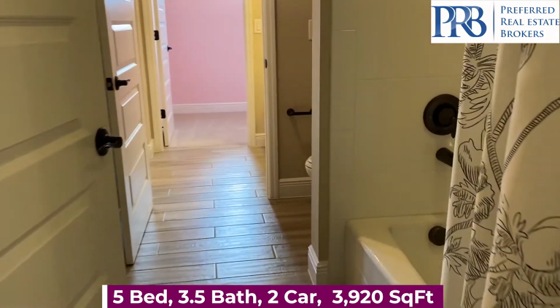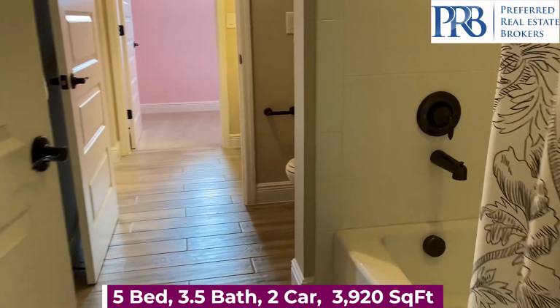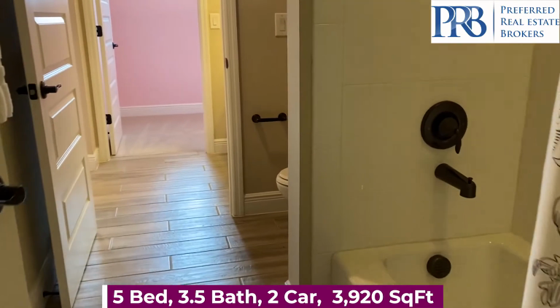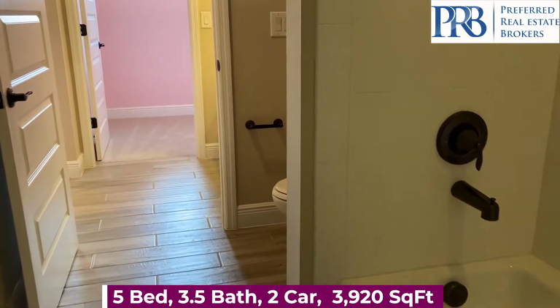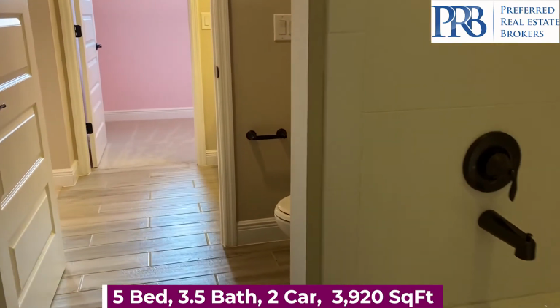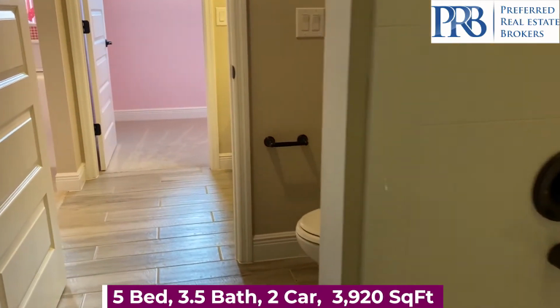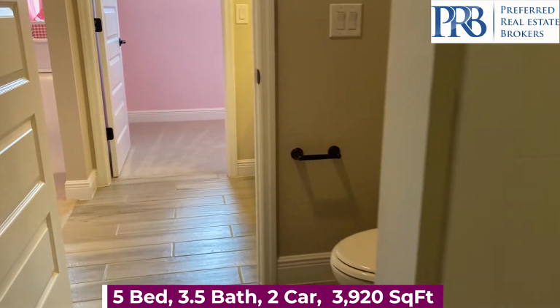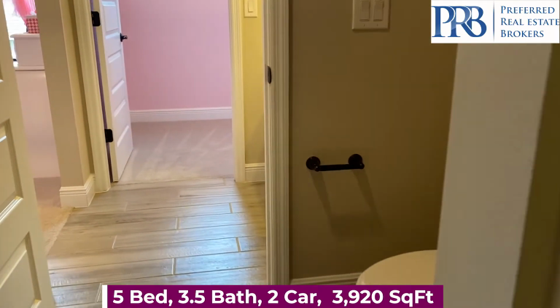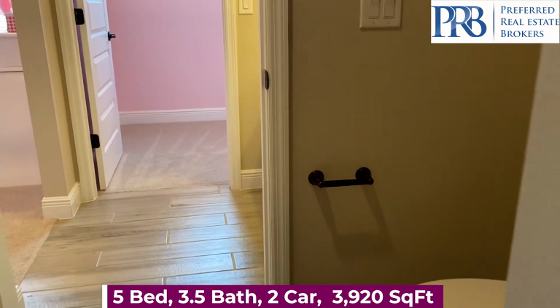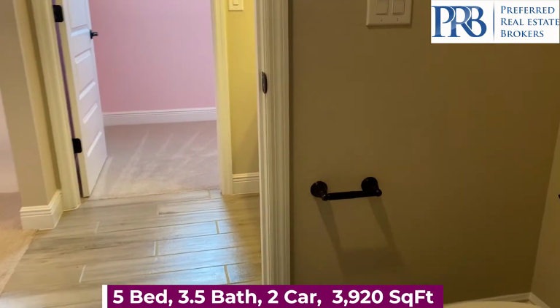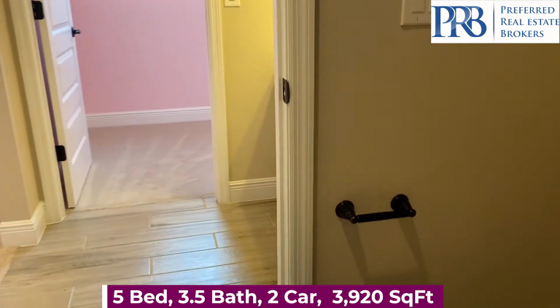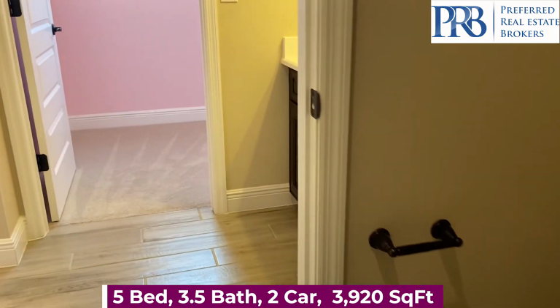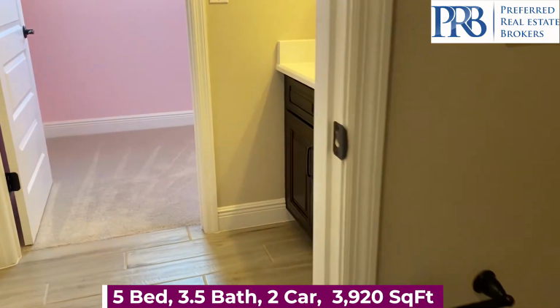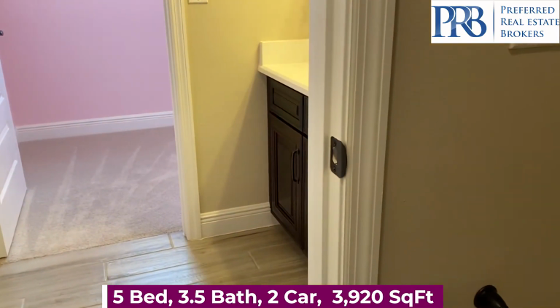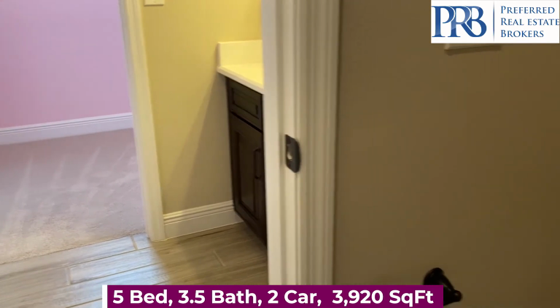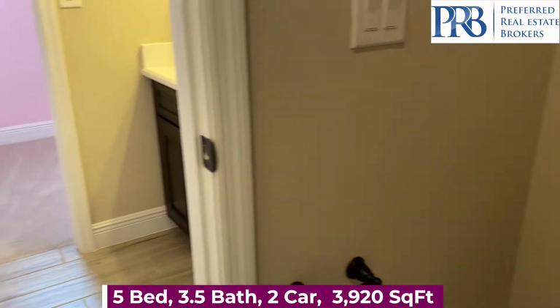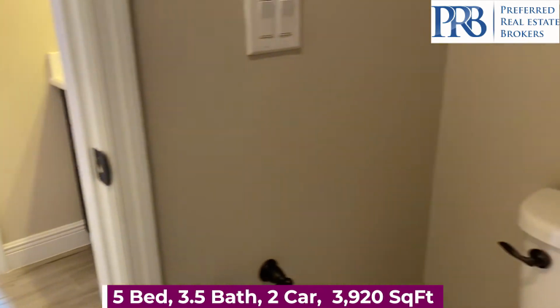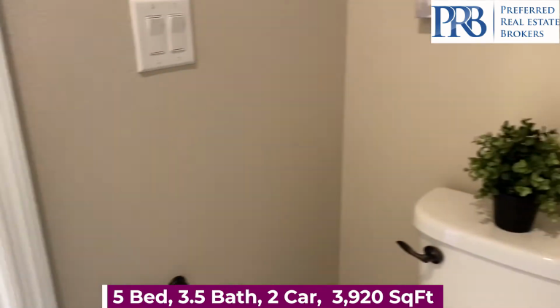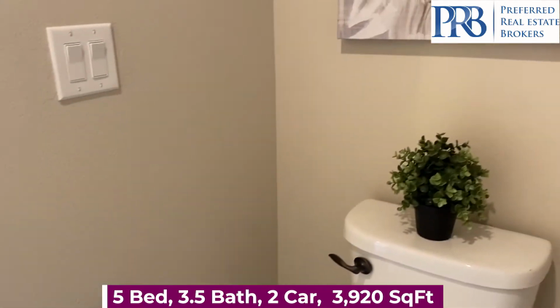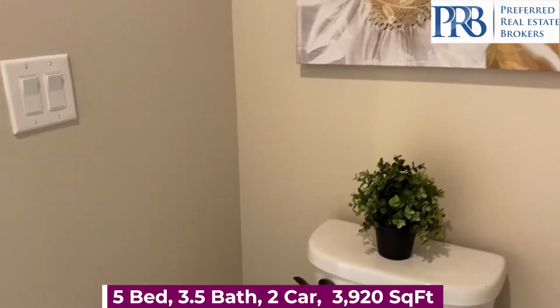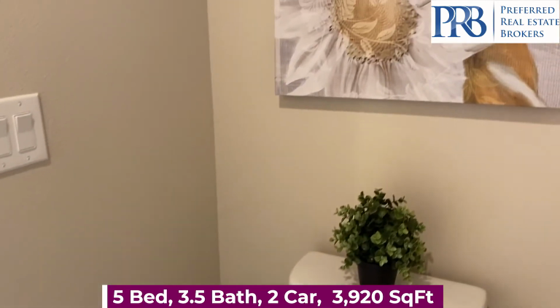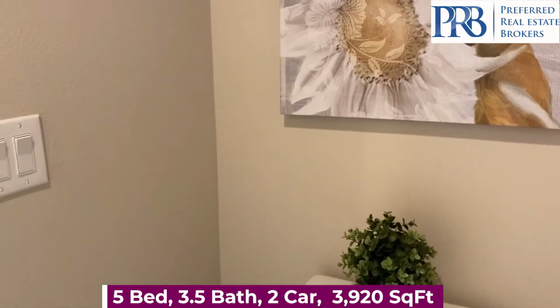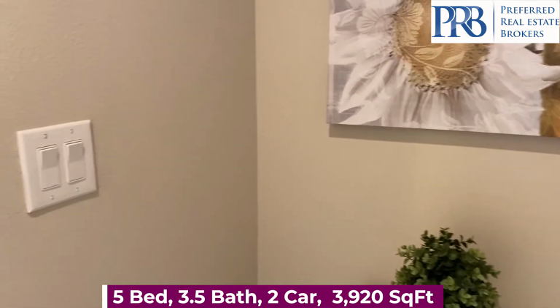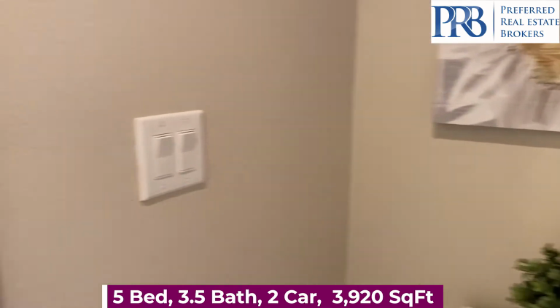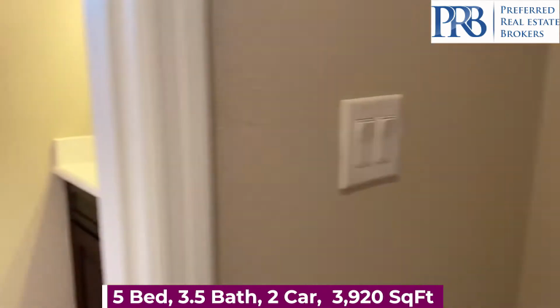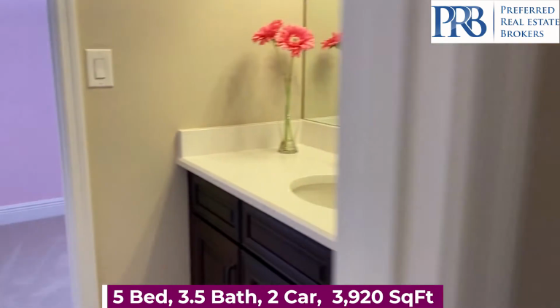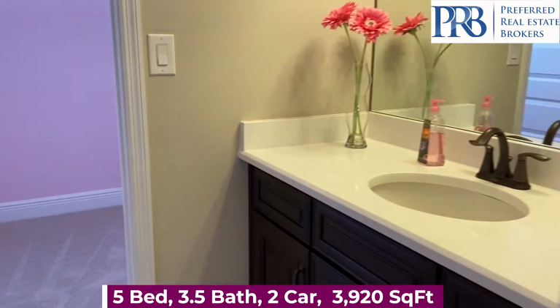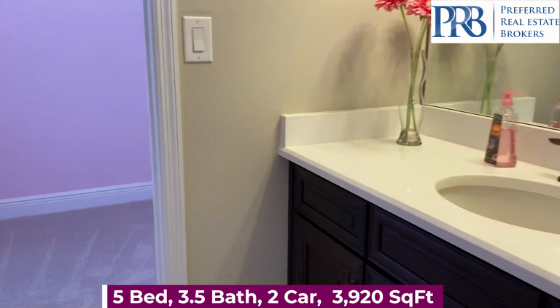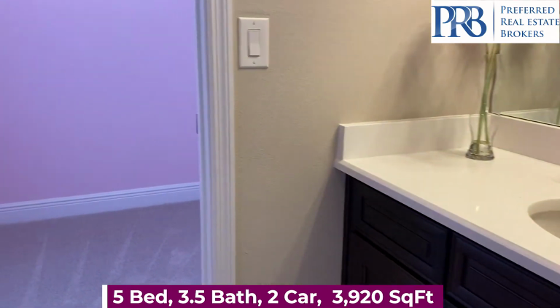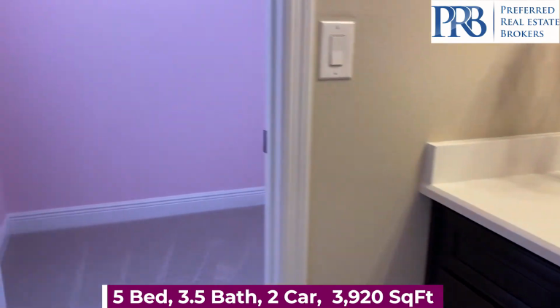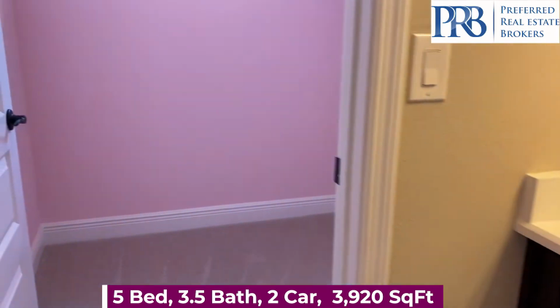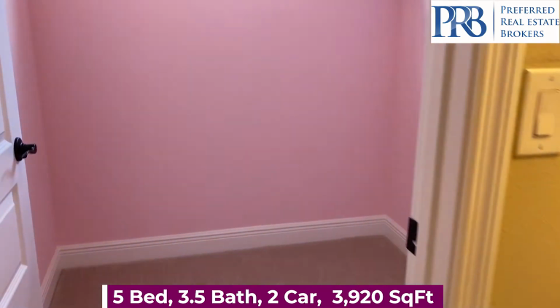A shower tub combo. Your toilet. And separate vanities on each side.